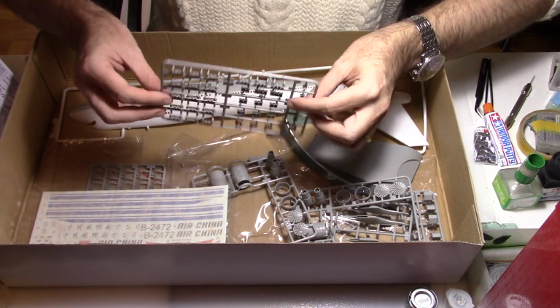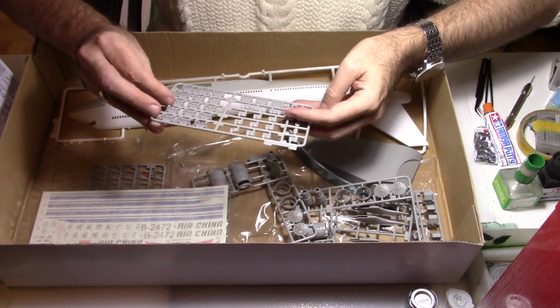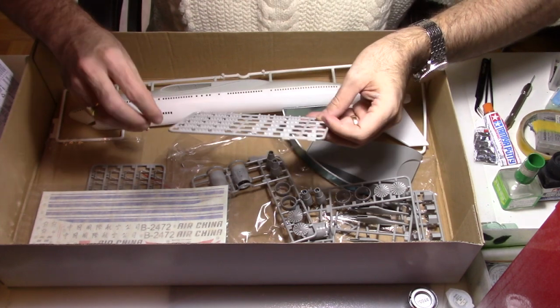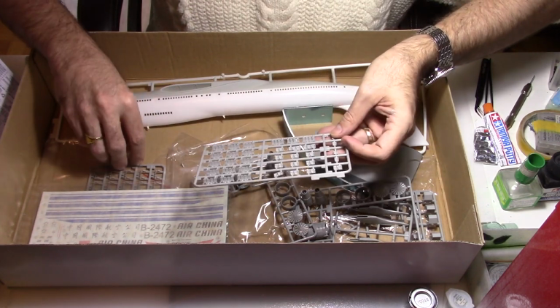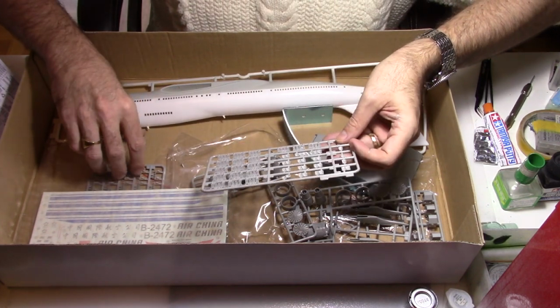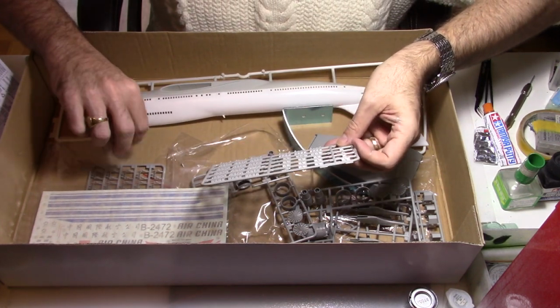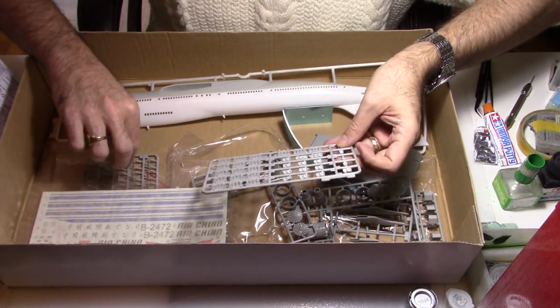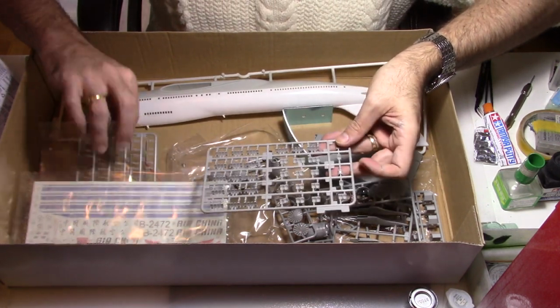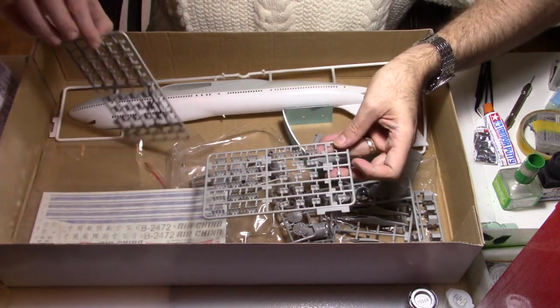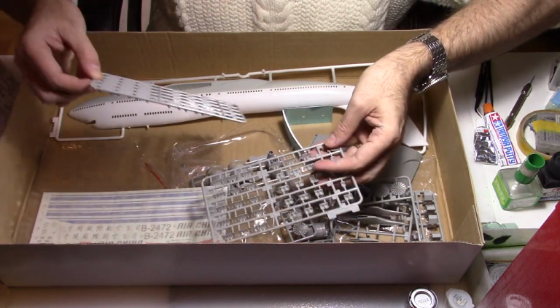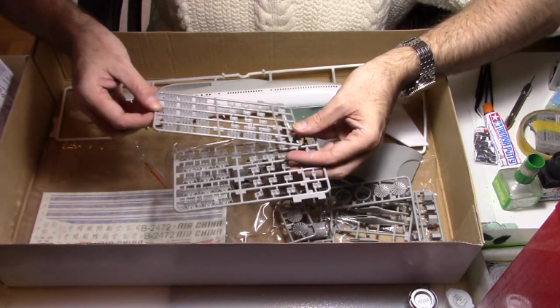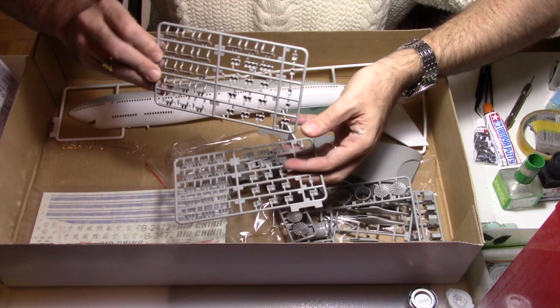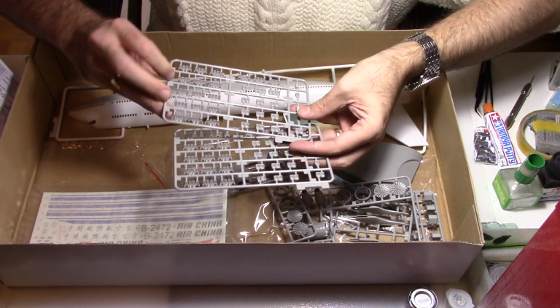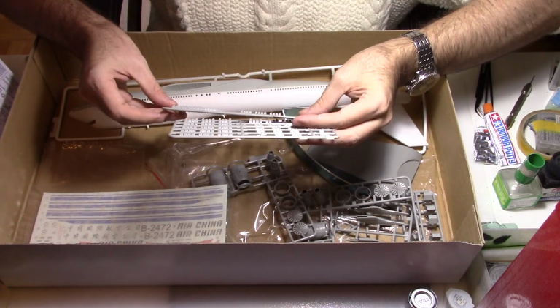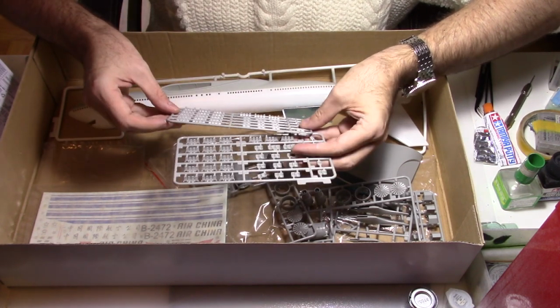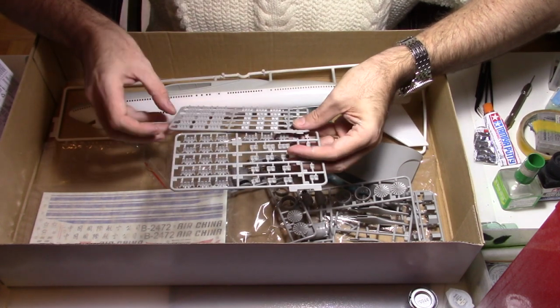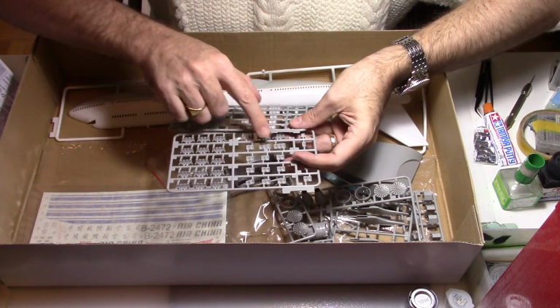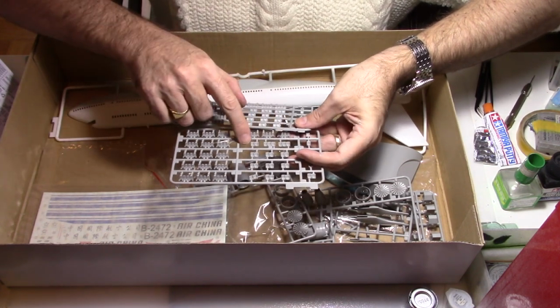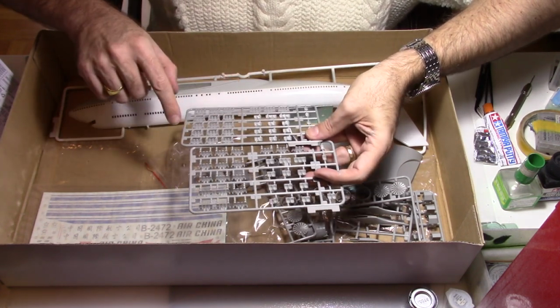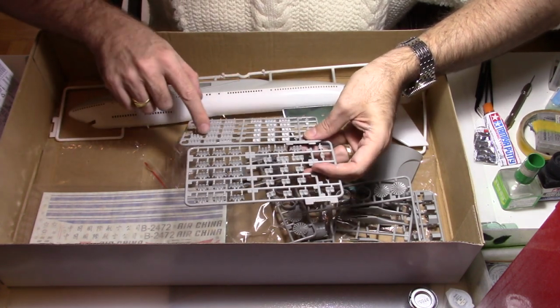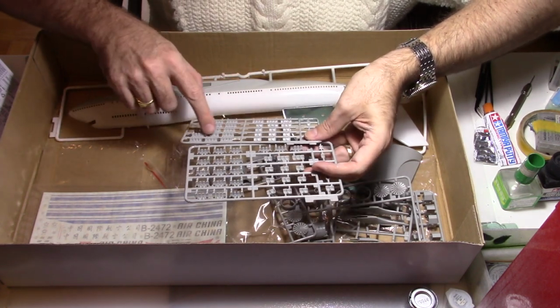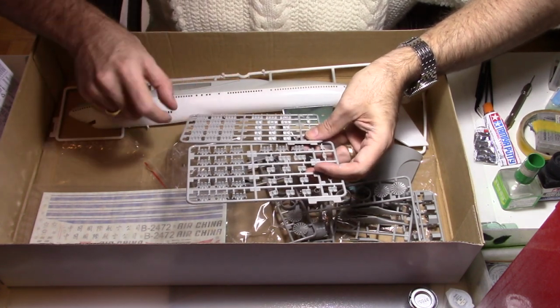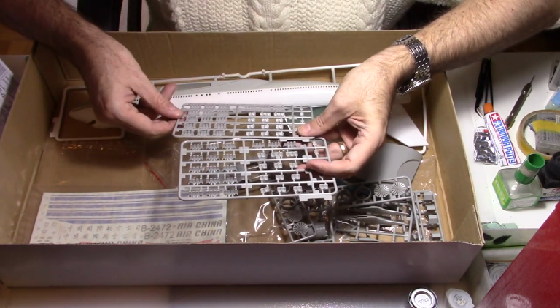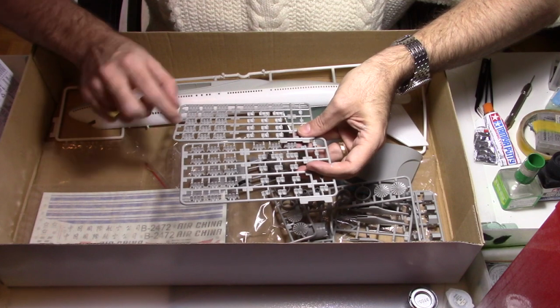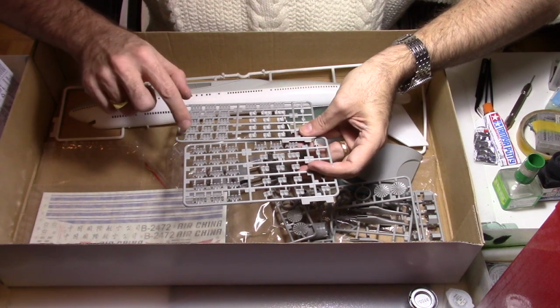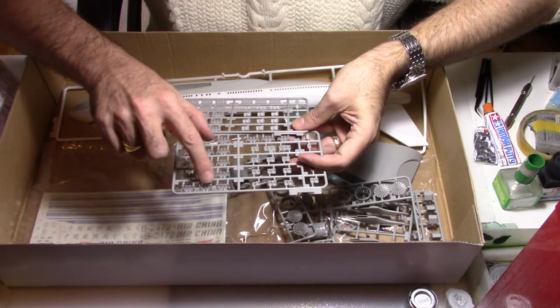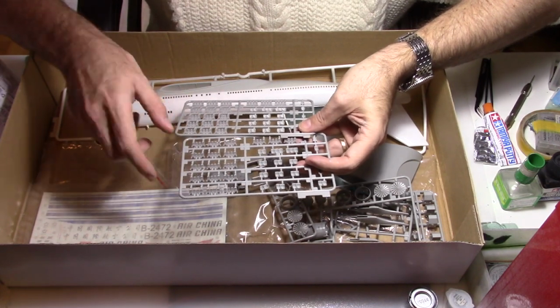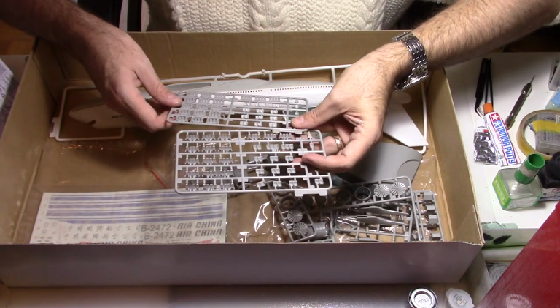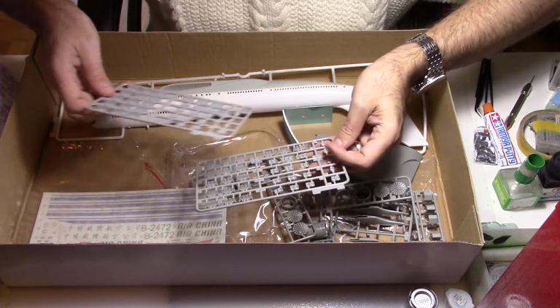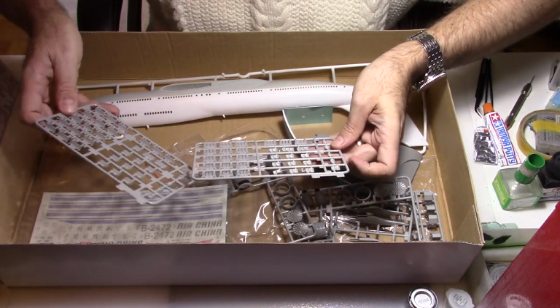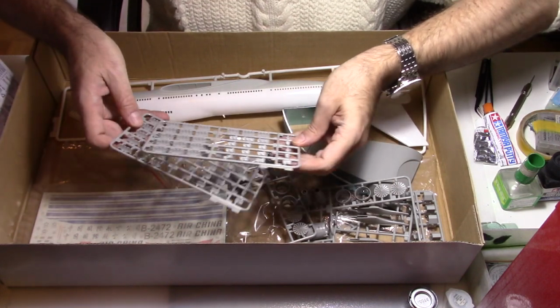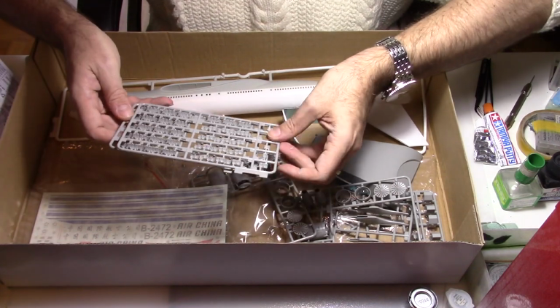These are also some other seats. They look more comfortable, so there would be some business class or first class seats and some economy class seats. I can see that there is a four-abreast row on some parts.